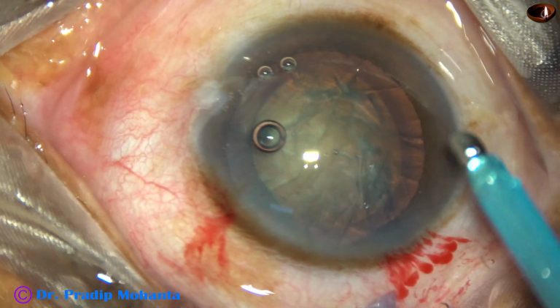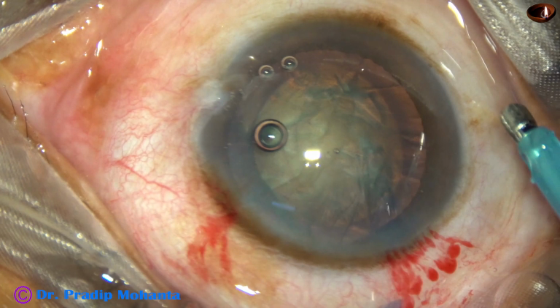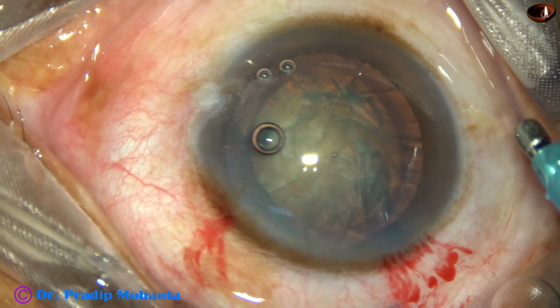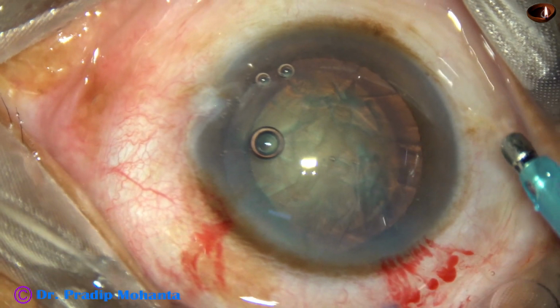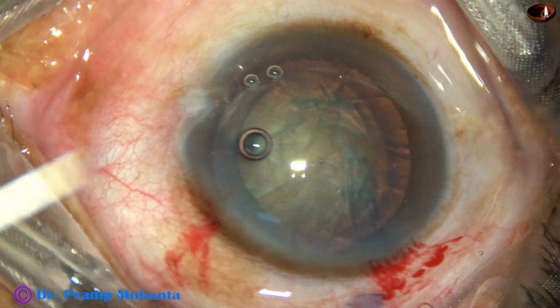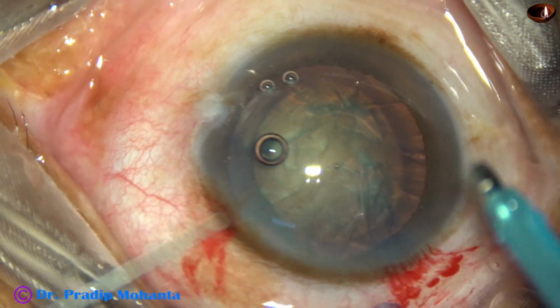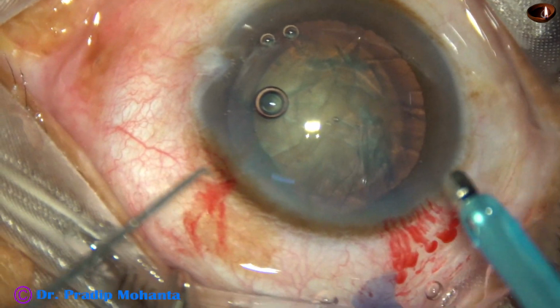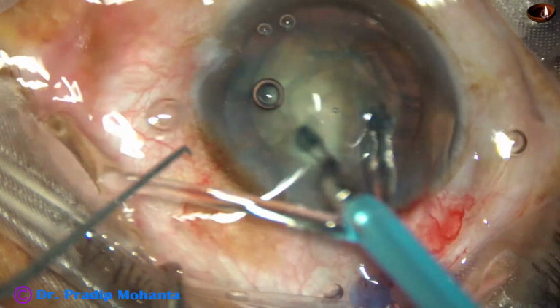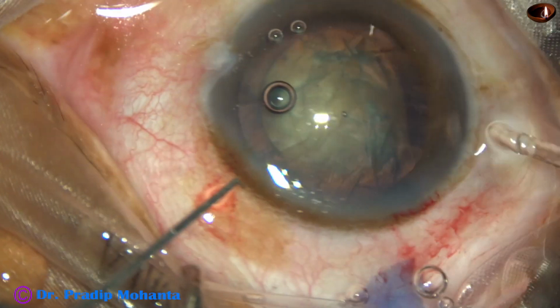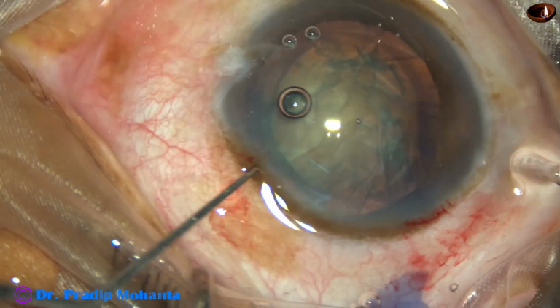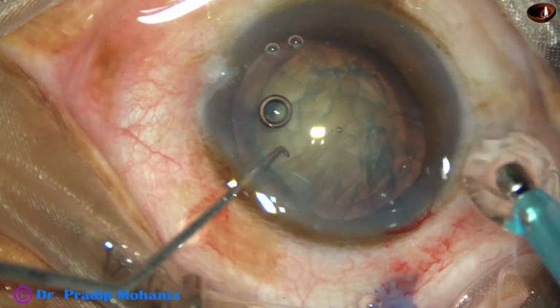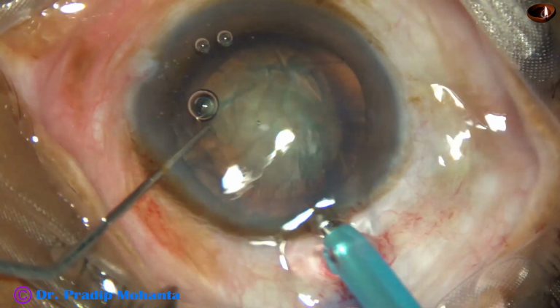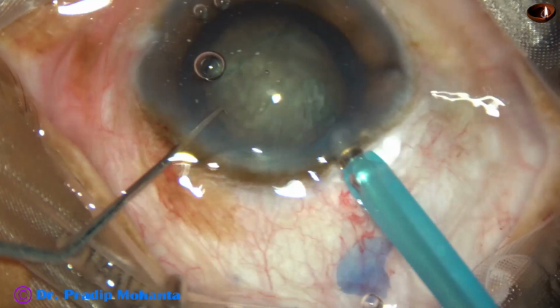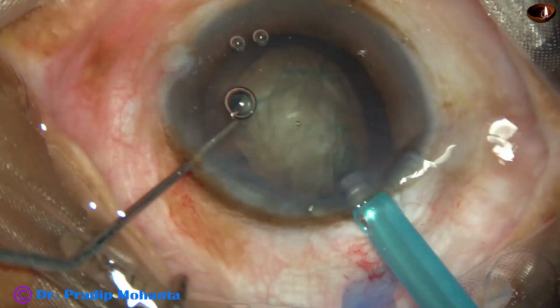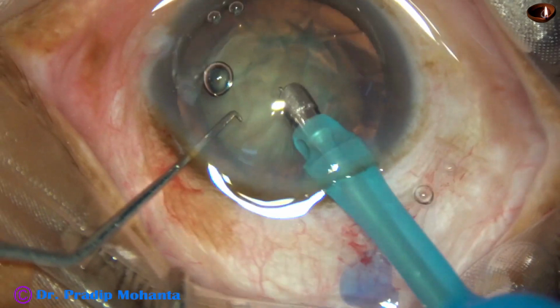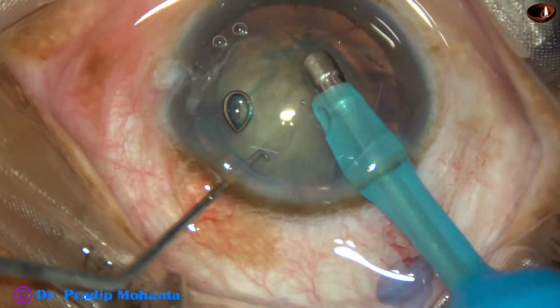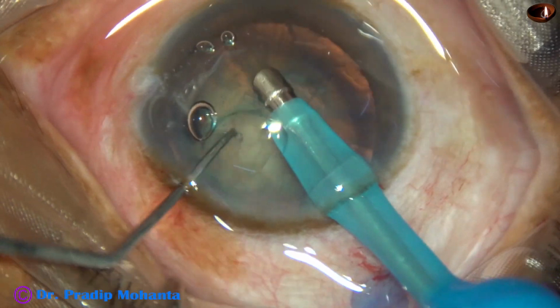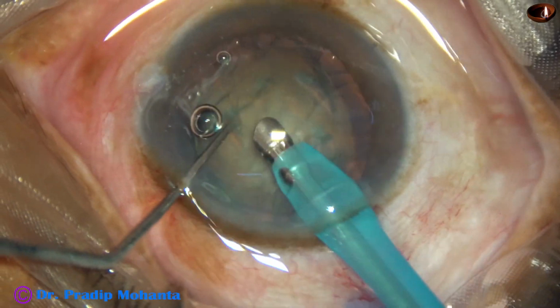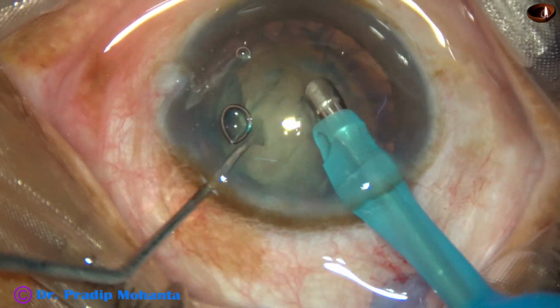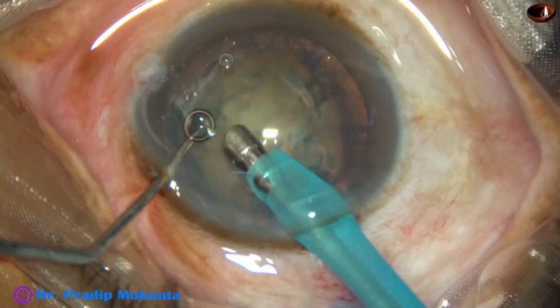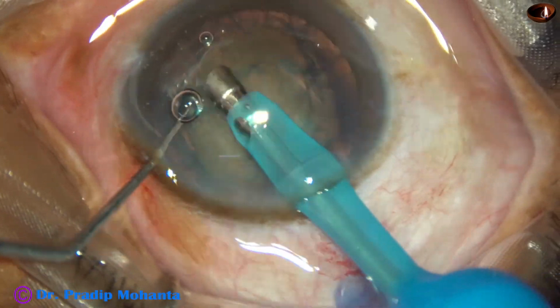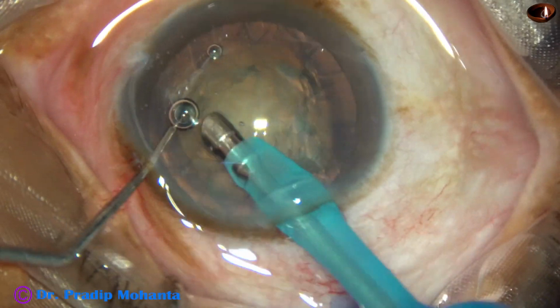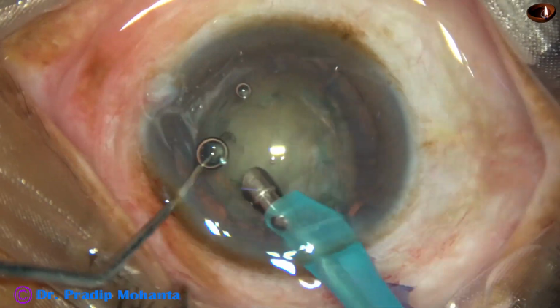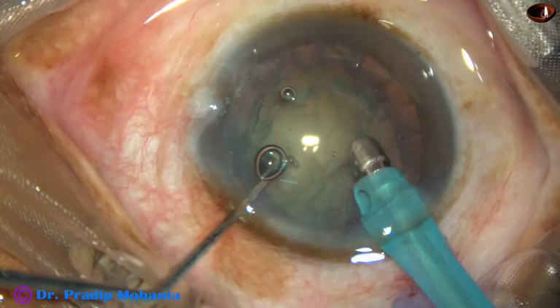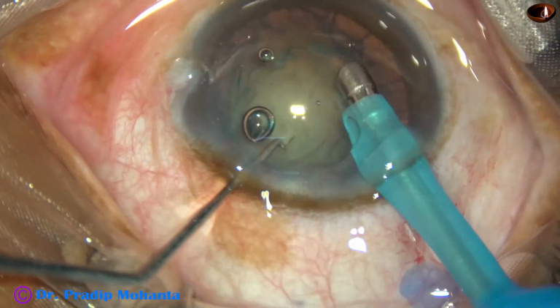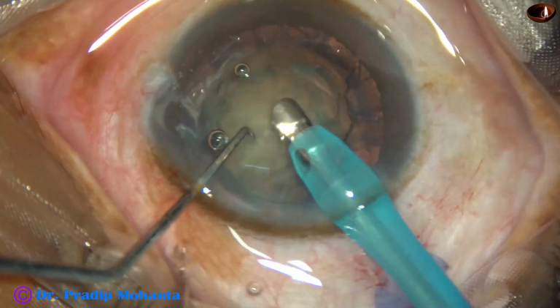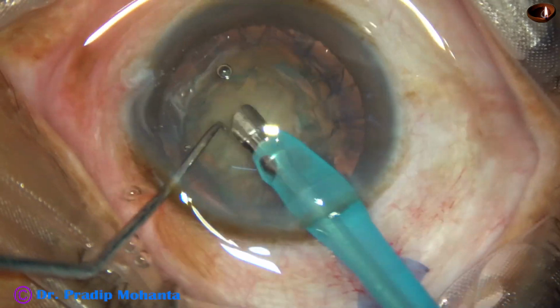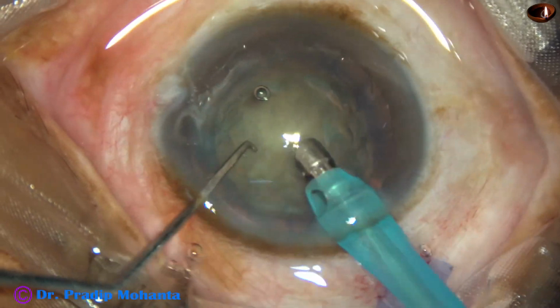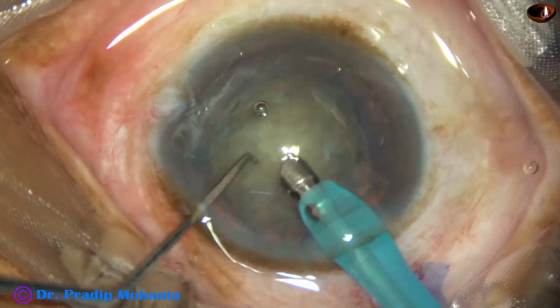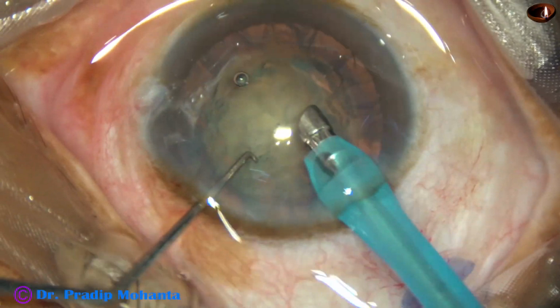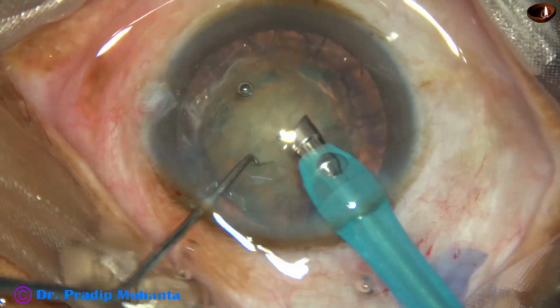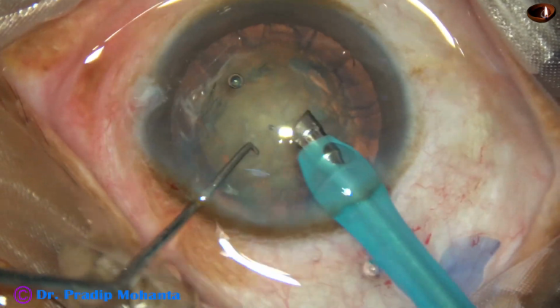At this time, the vacuum is between 50 and 100, flow rate is between 20 and 30. Ultrasonic energy is according to the hardness of the nucleus.